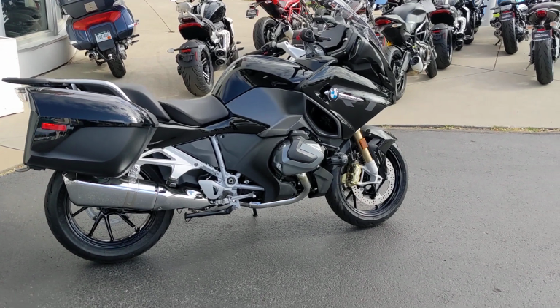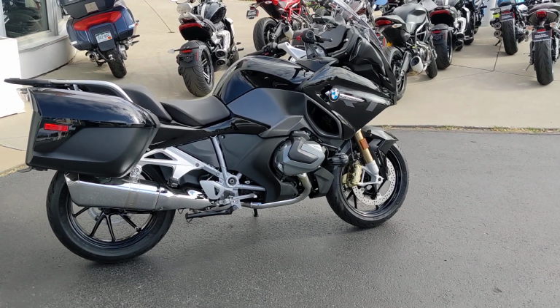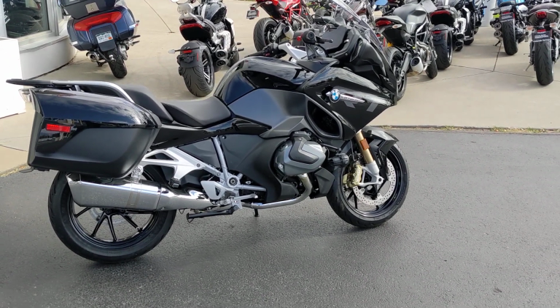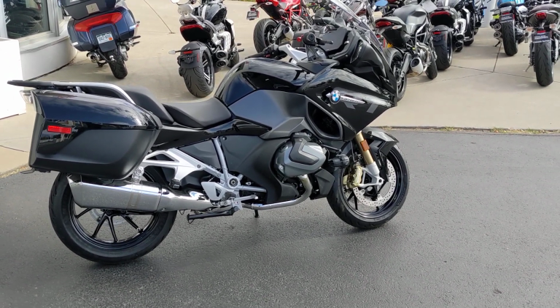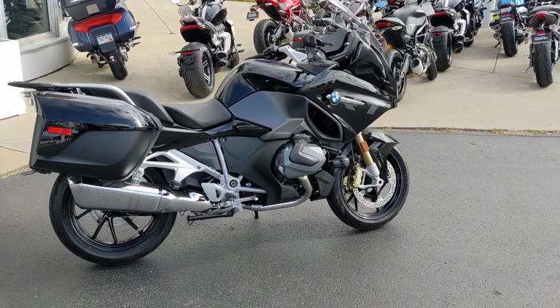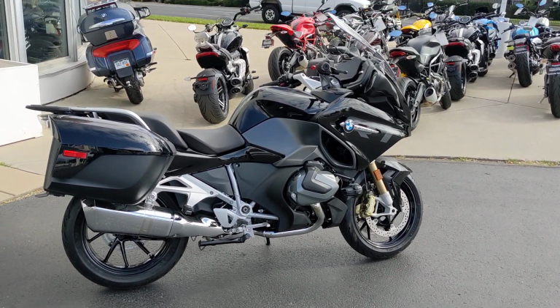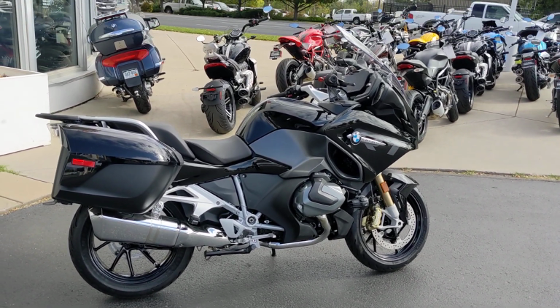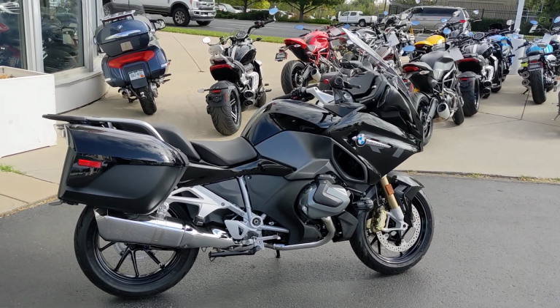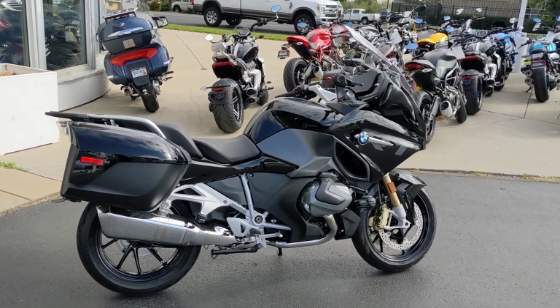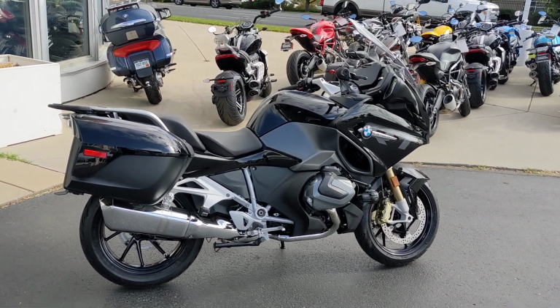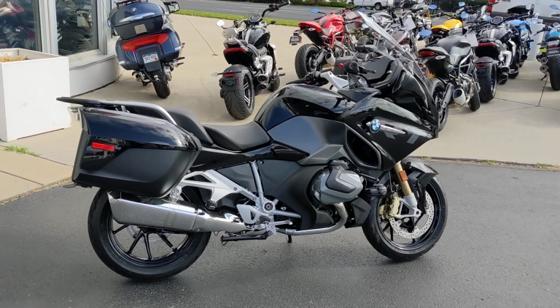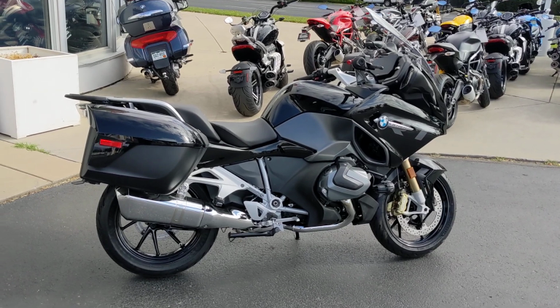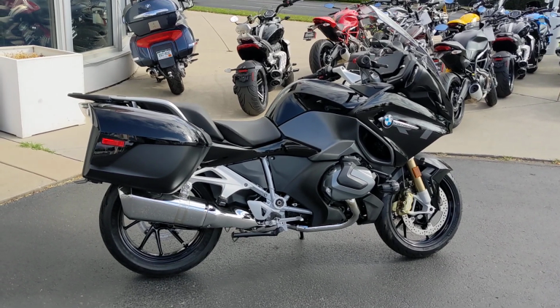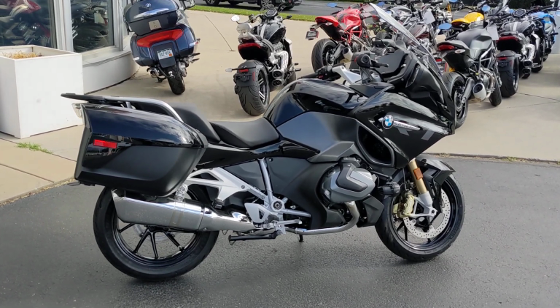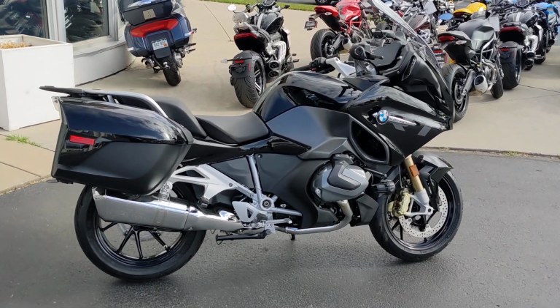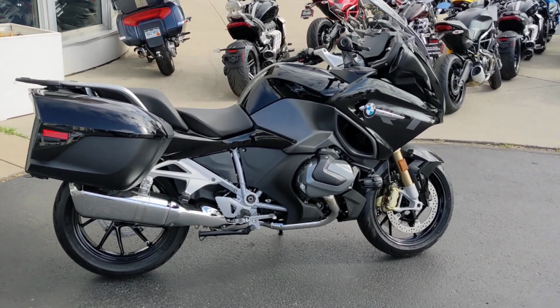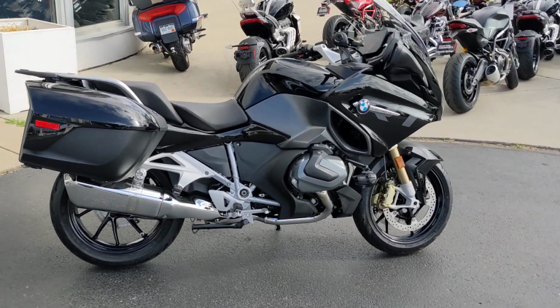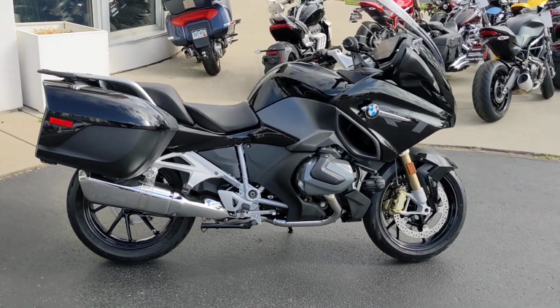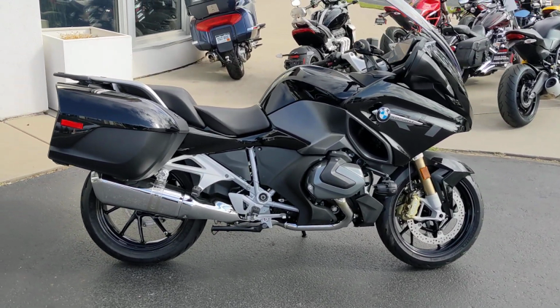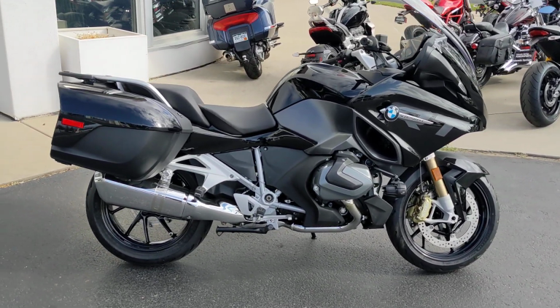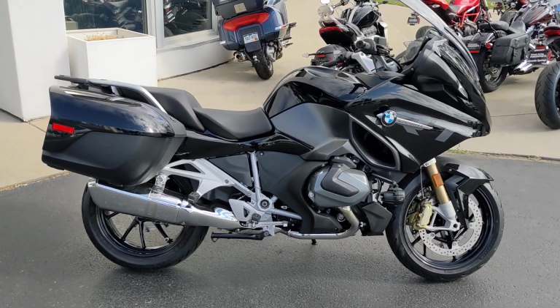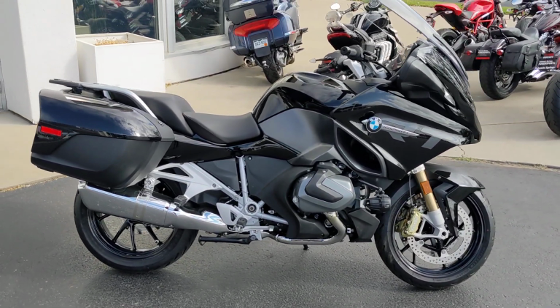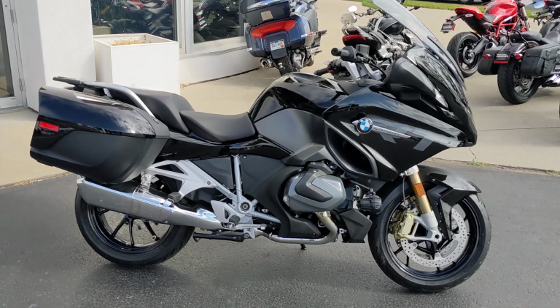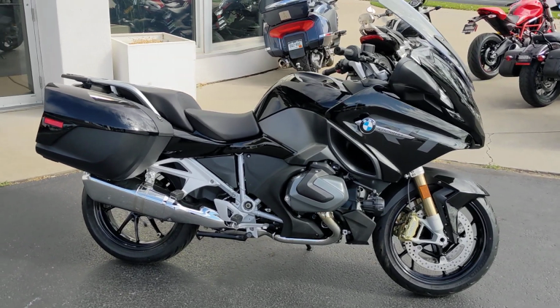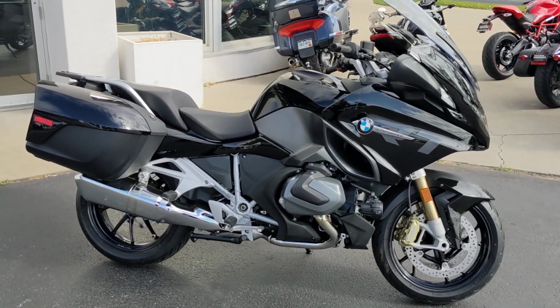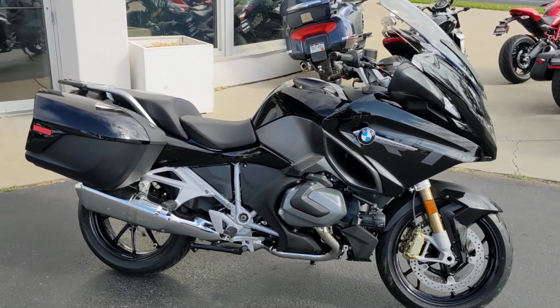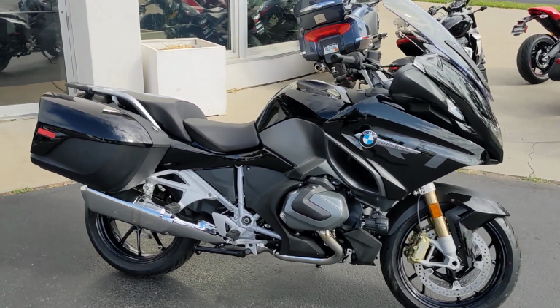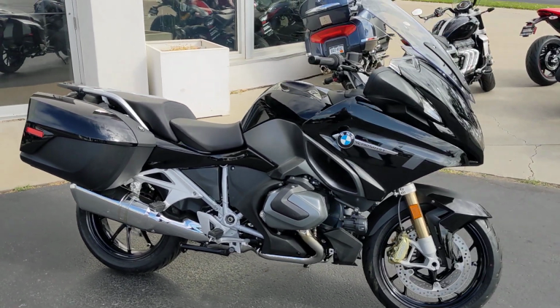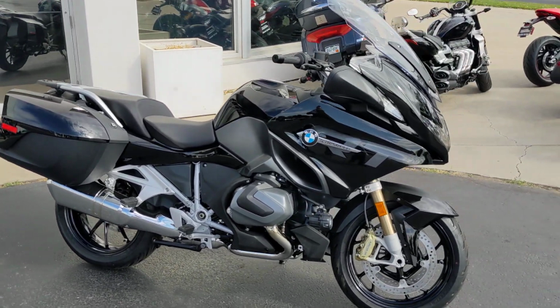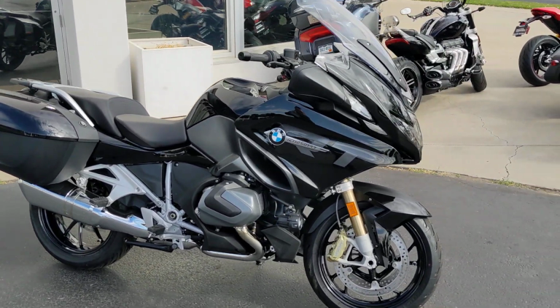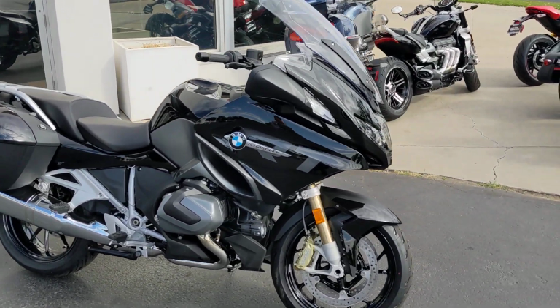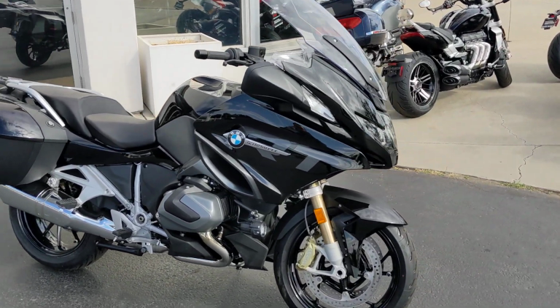Good morning, ladies and gentlemen. This is Brad with Colorado Springs Power Sports. Today we're featuring a 2022 BMW R1250RT with pretty much all the bells and whistles on it. We're just going to do a quick walk around here.